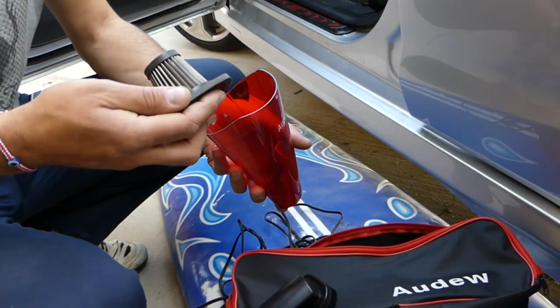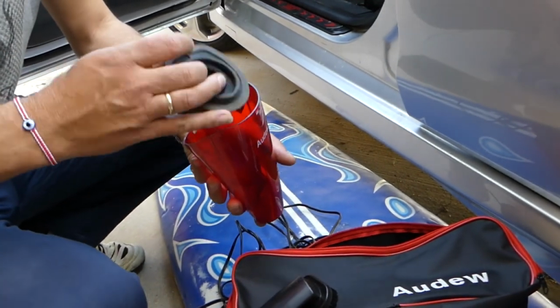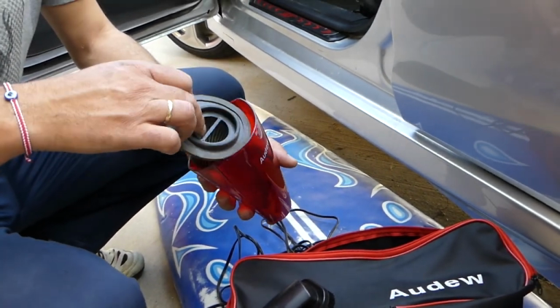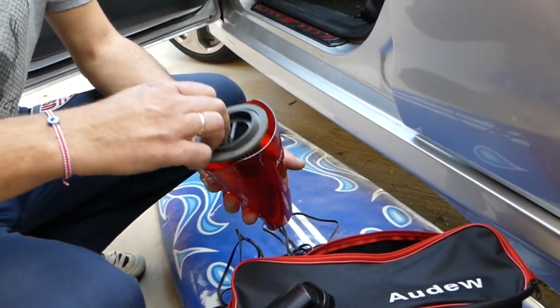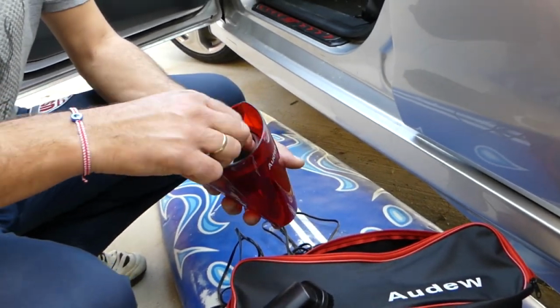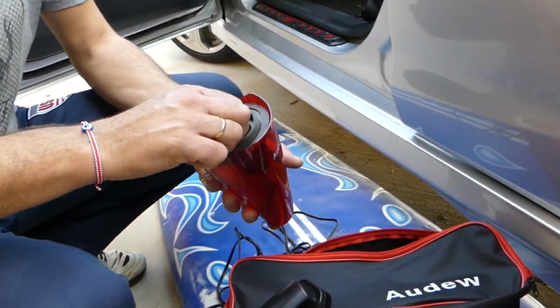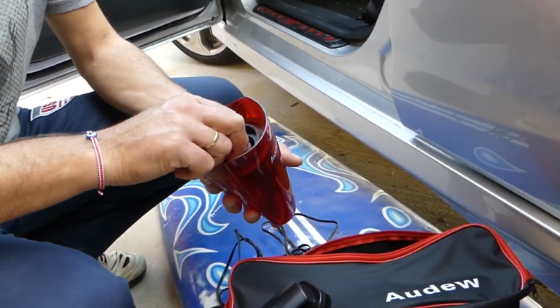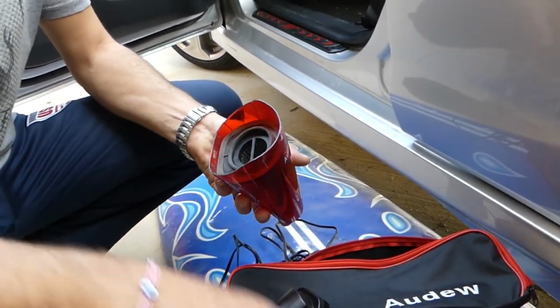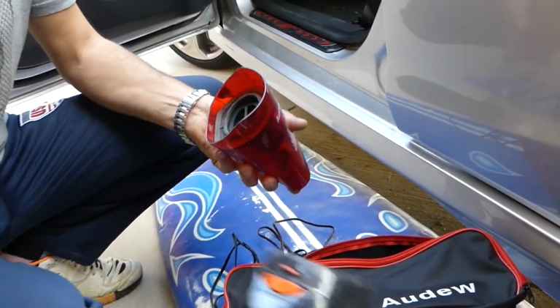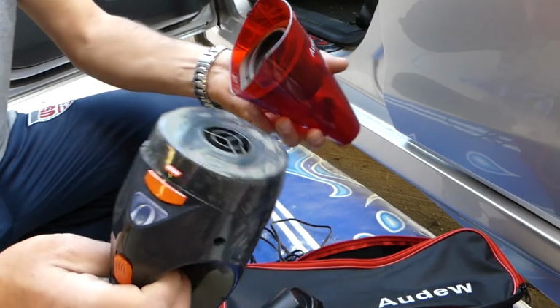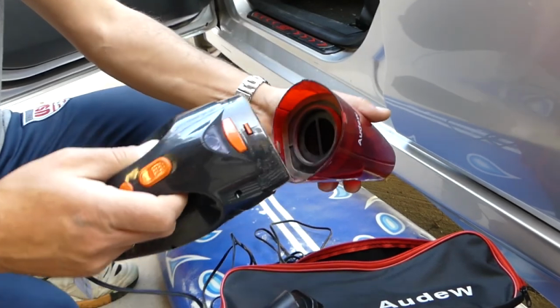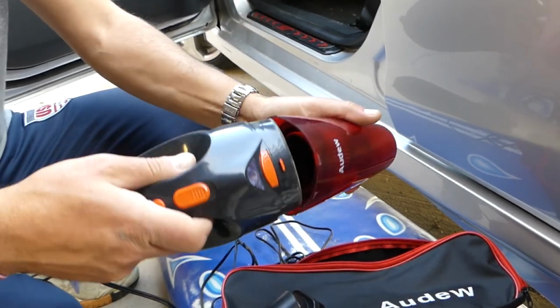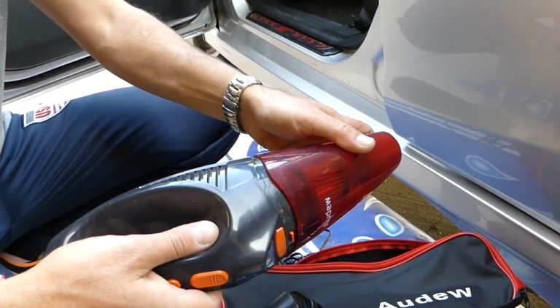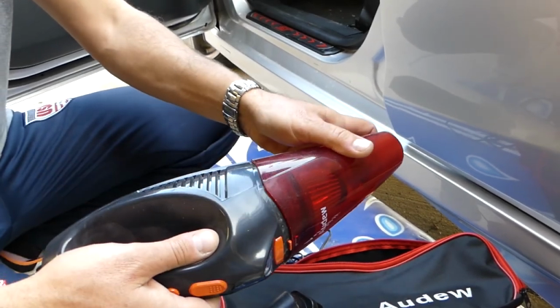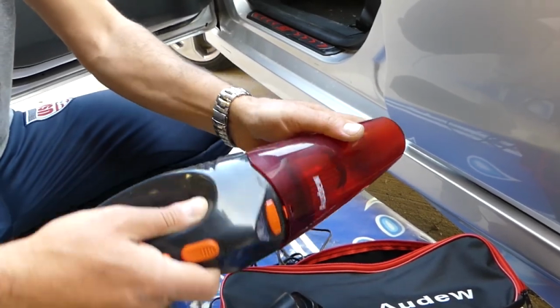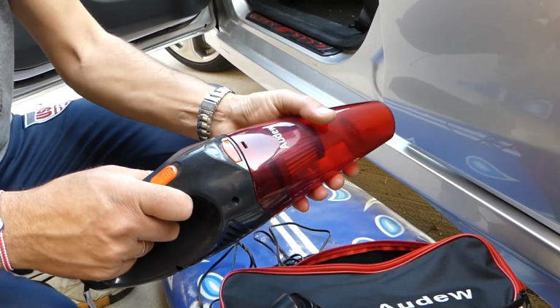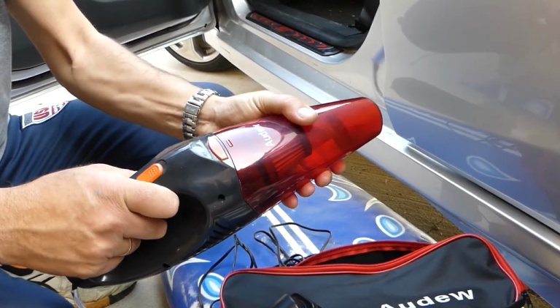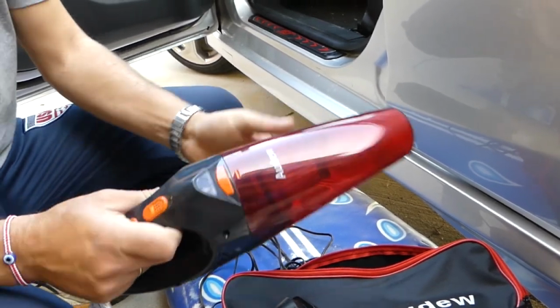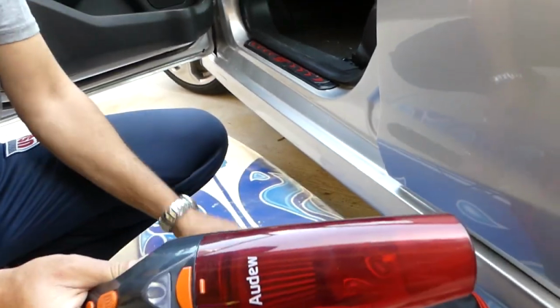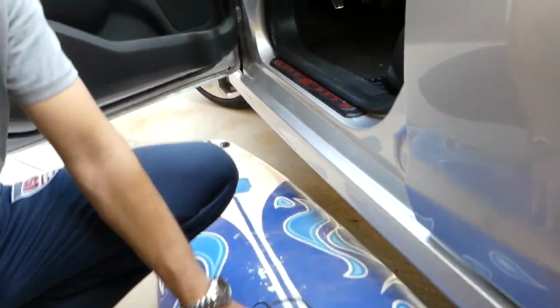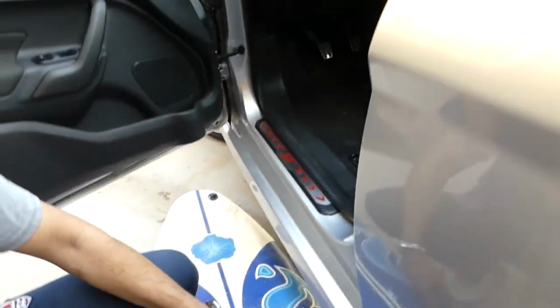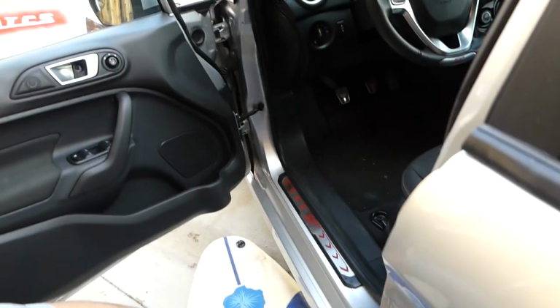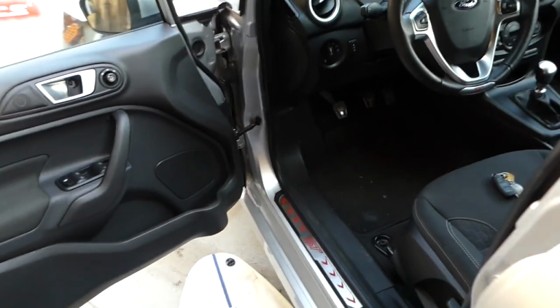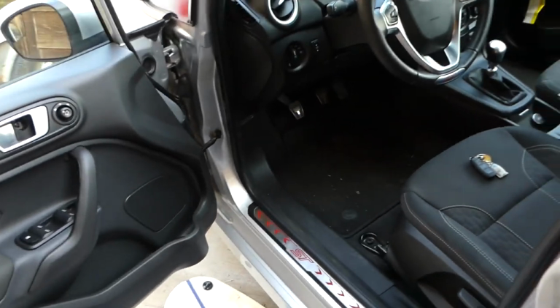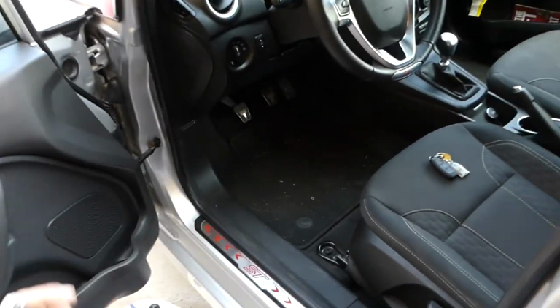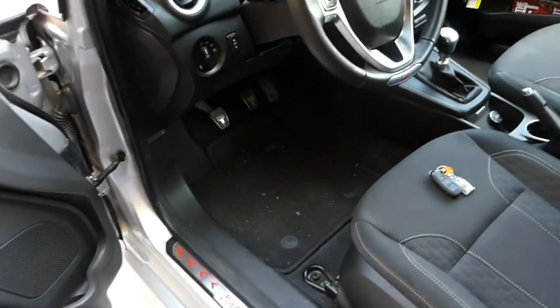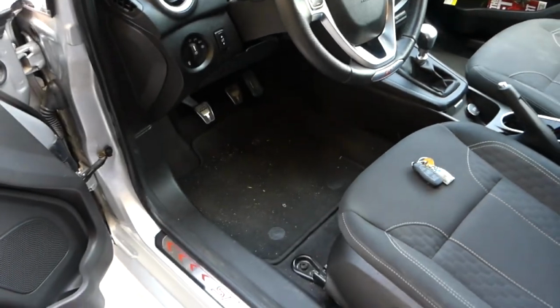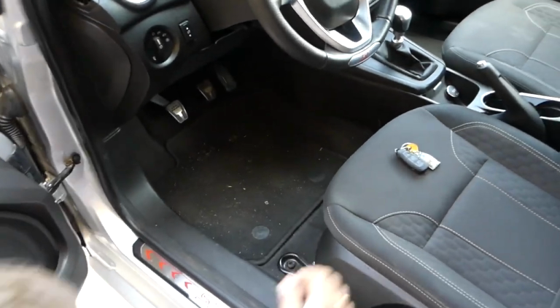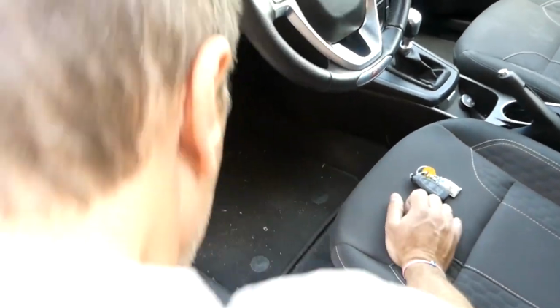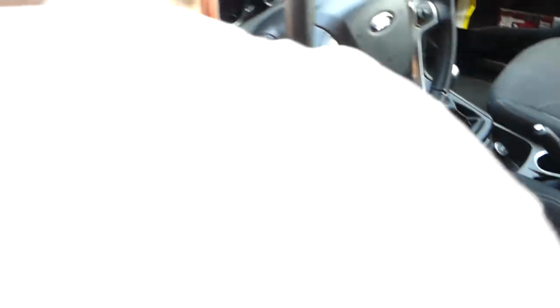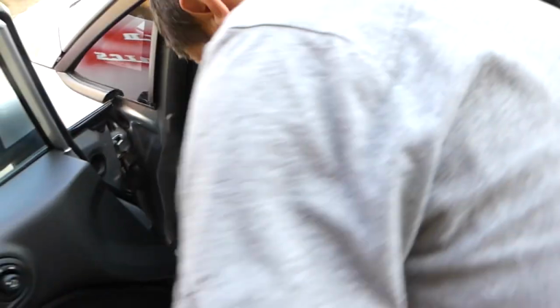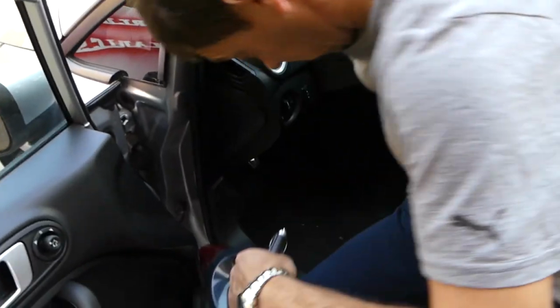We're going to go ahead and vacuum one floor mat here on a dirty Ford Fiesta that we have — a 2015 Fiesta — and I will show you the difference. We're going to go ahead and plug it in.